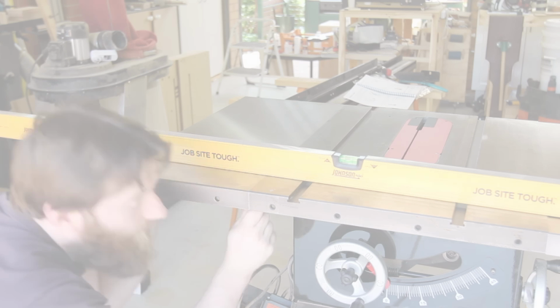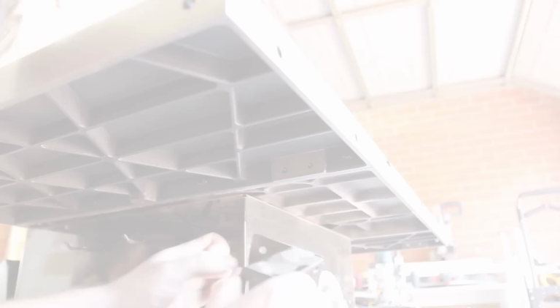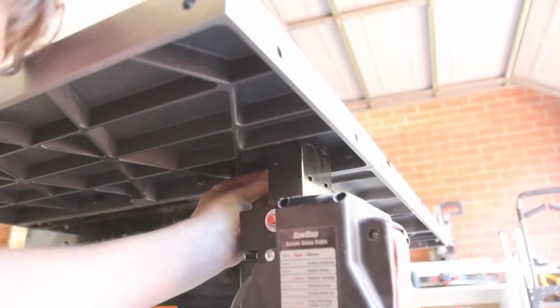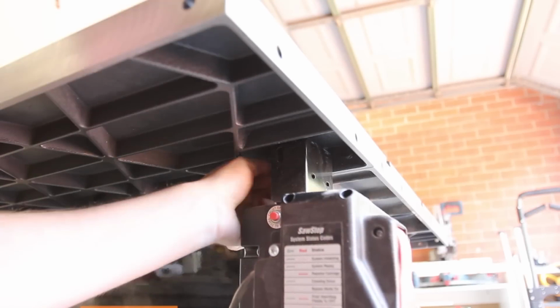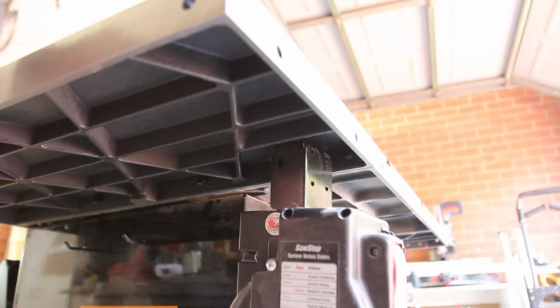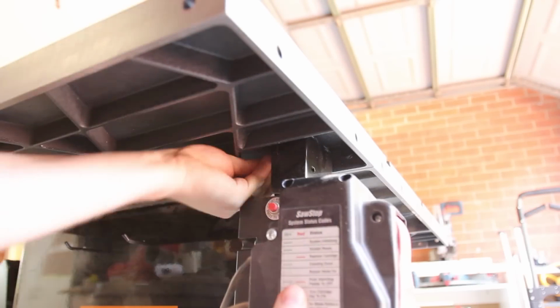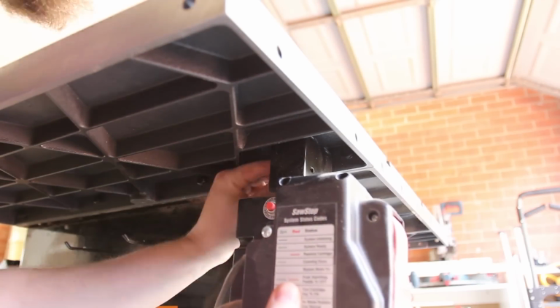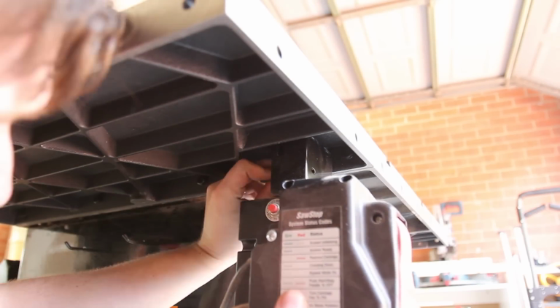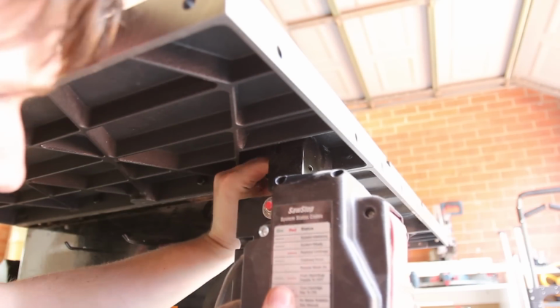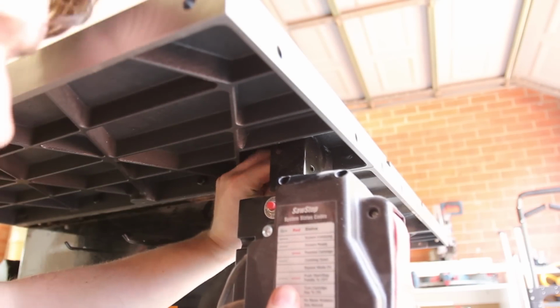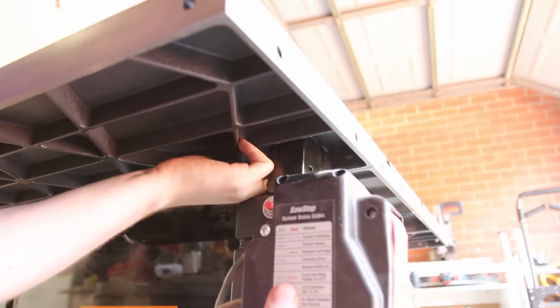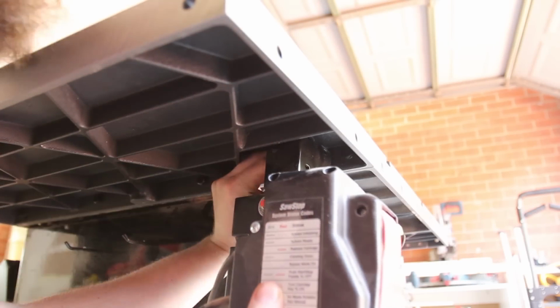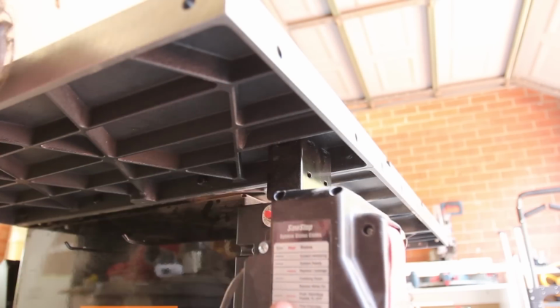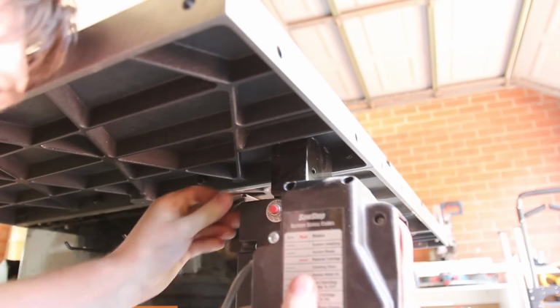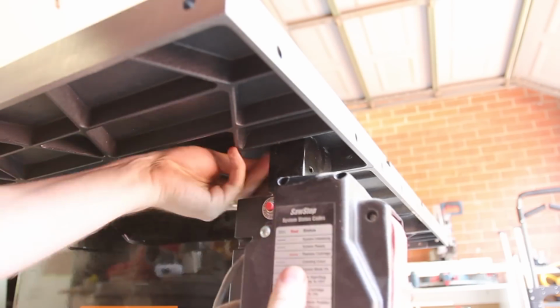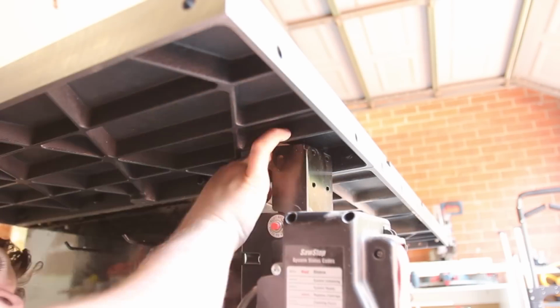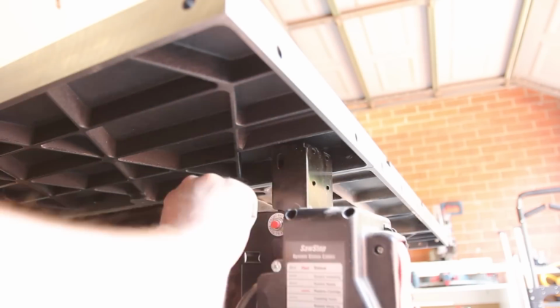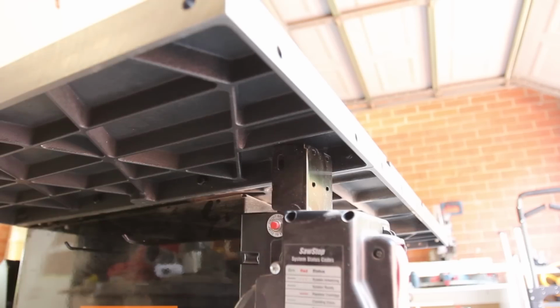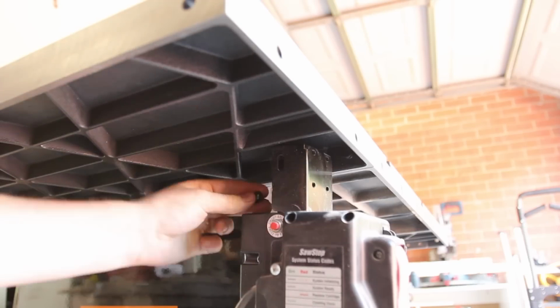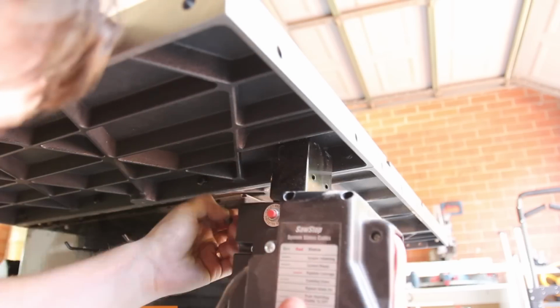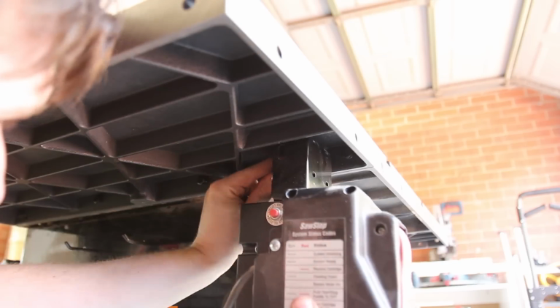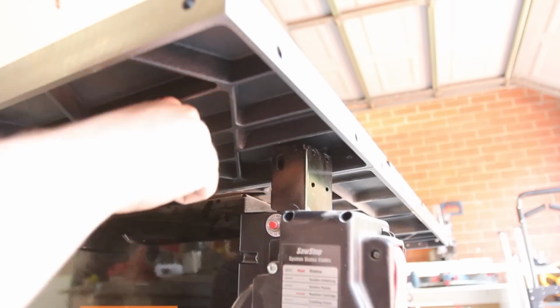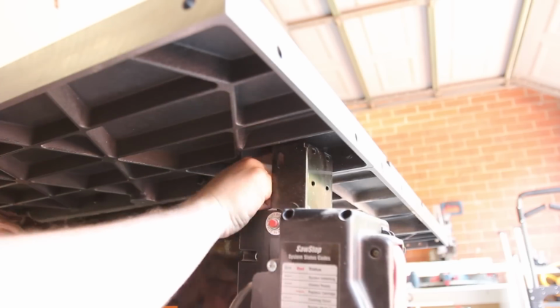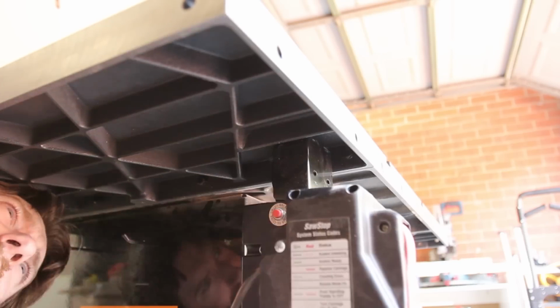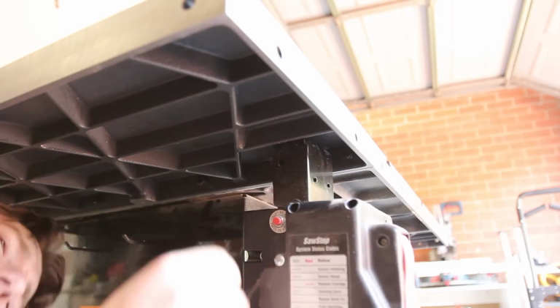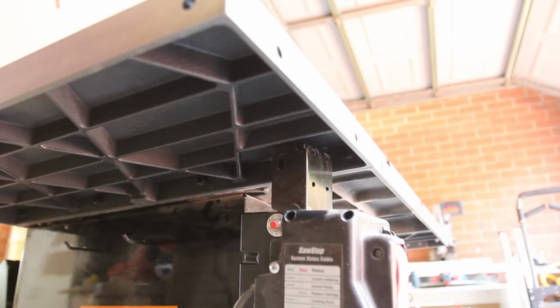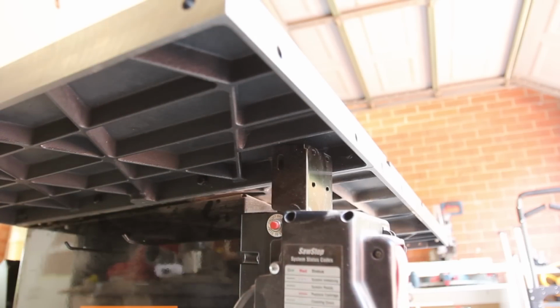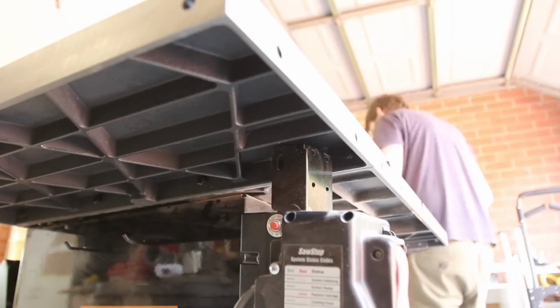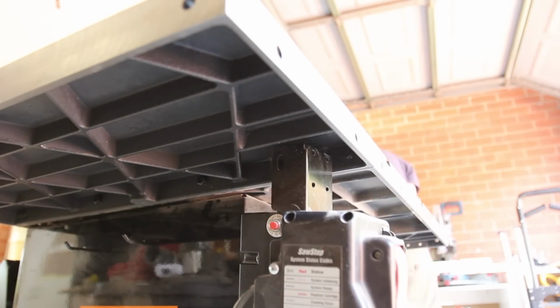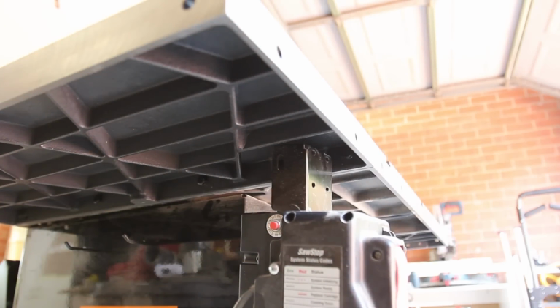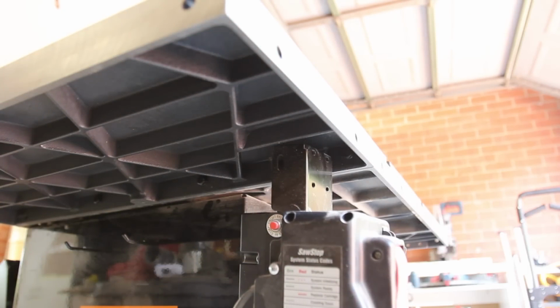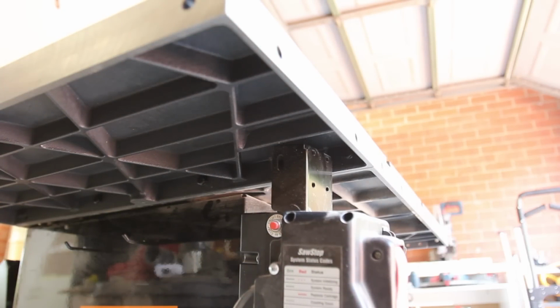To be honest, this is the absolute worst bit of the upgrade process. Two M6 bolts hold the control panel on and it's just fiddly because it's really difficult to get a wrench in there.